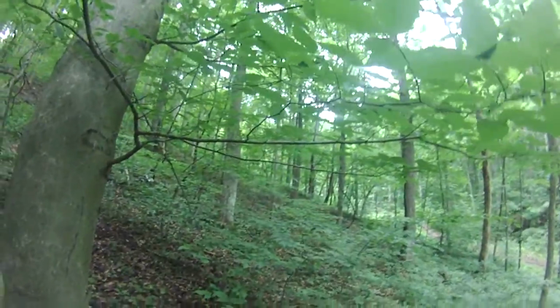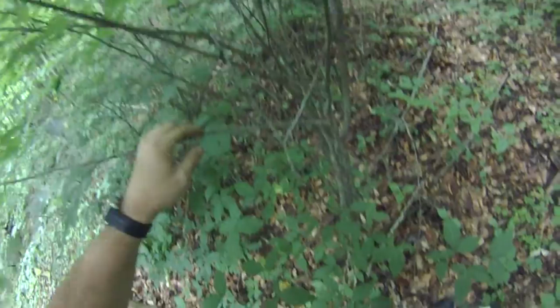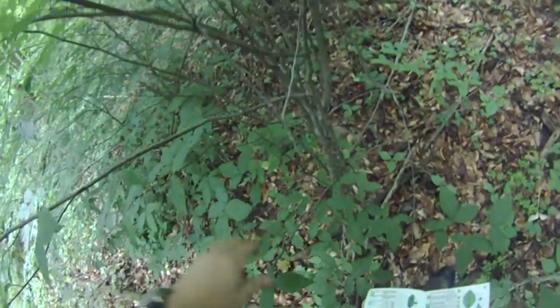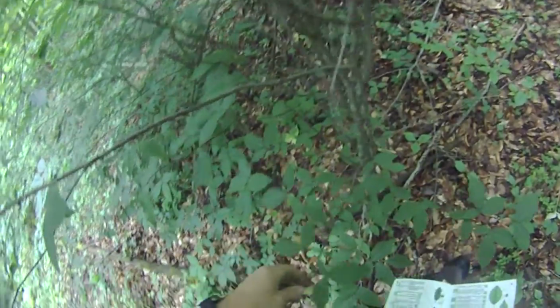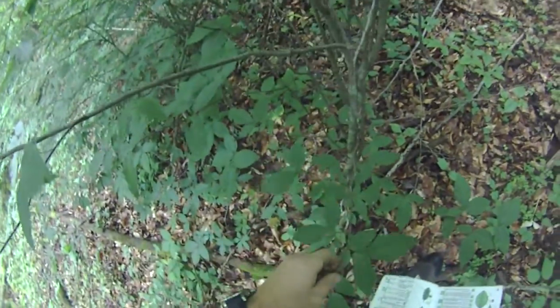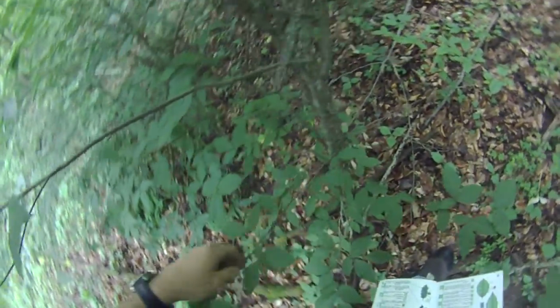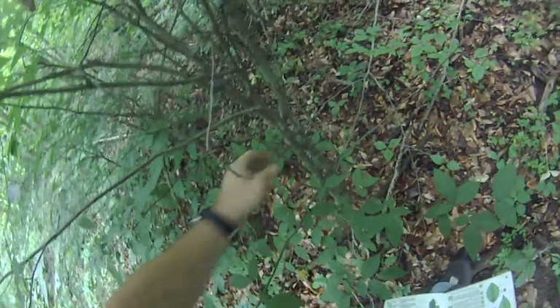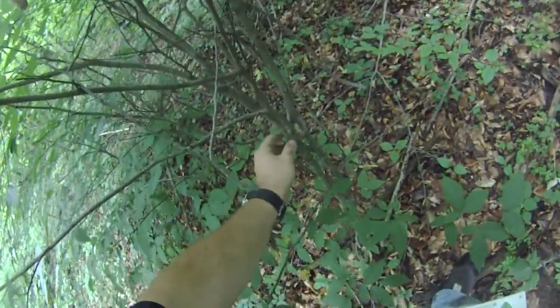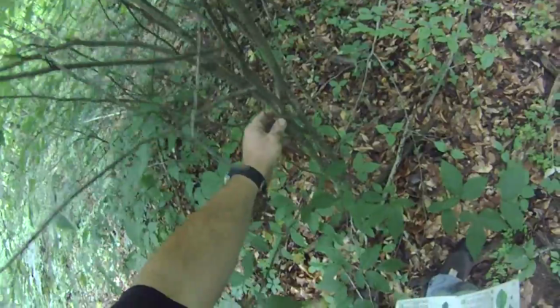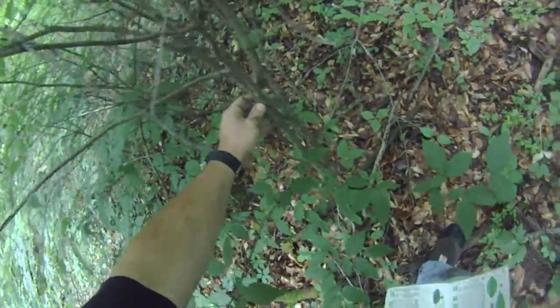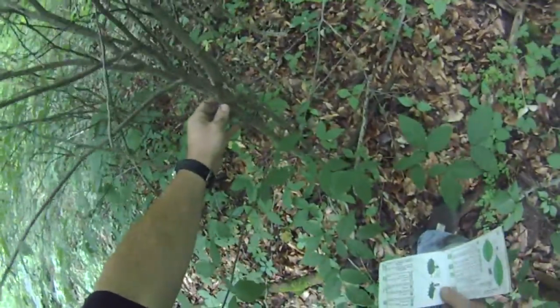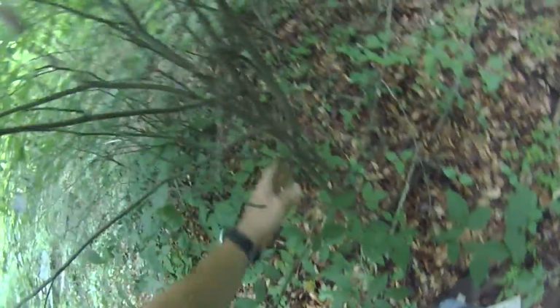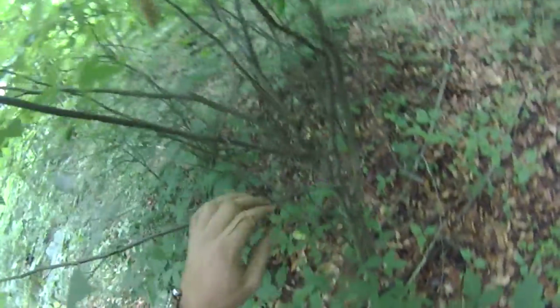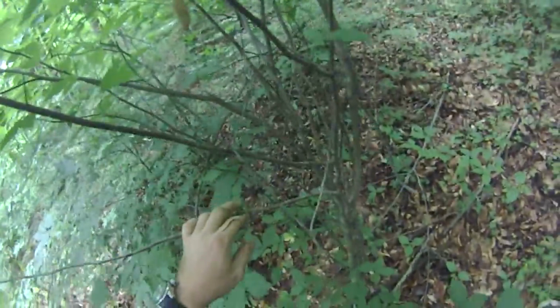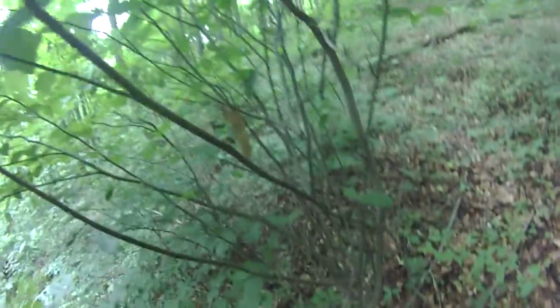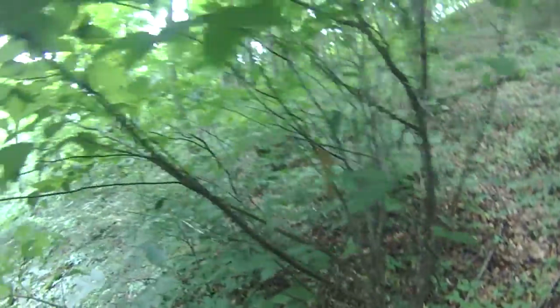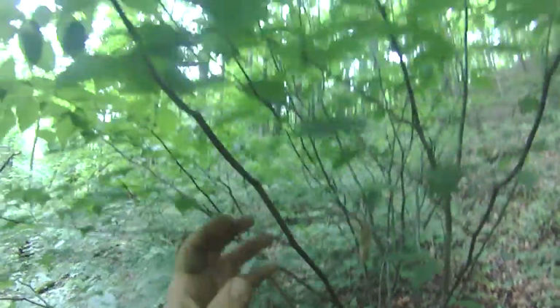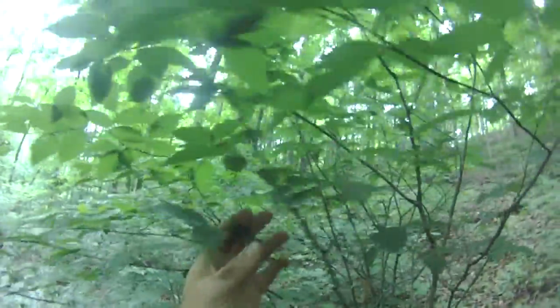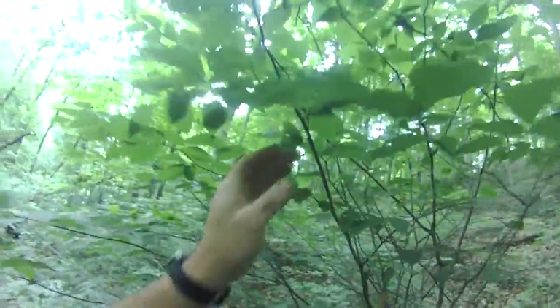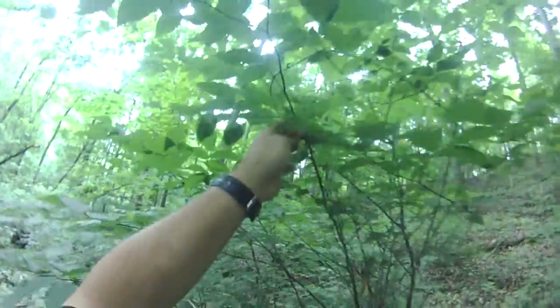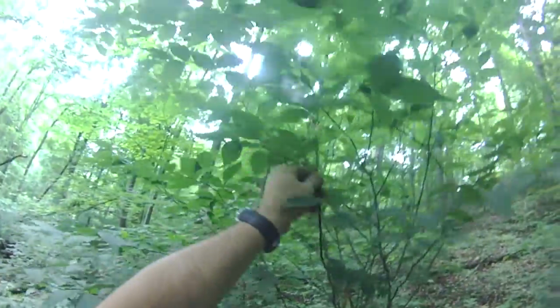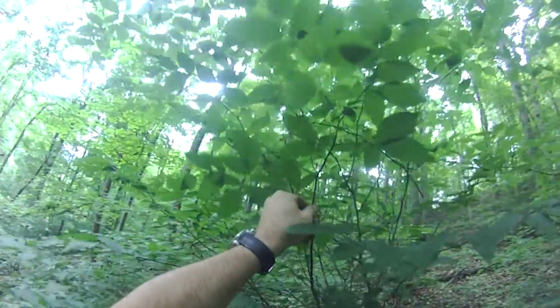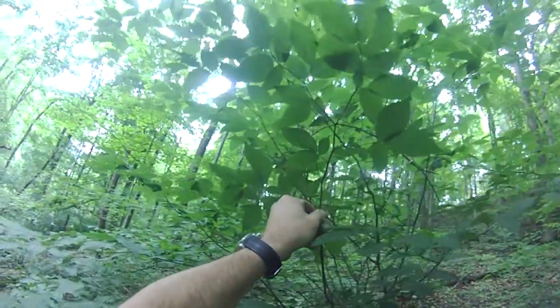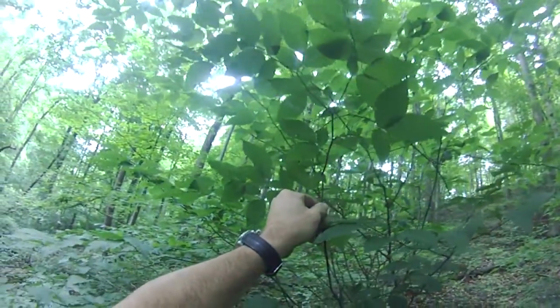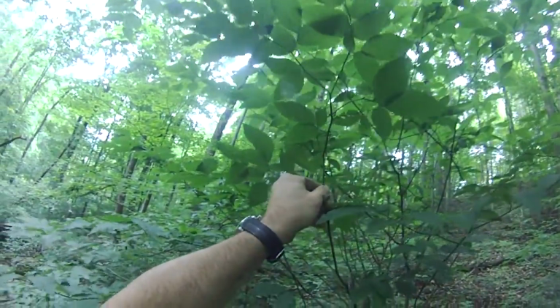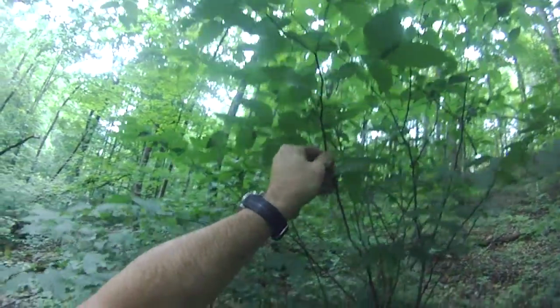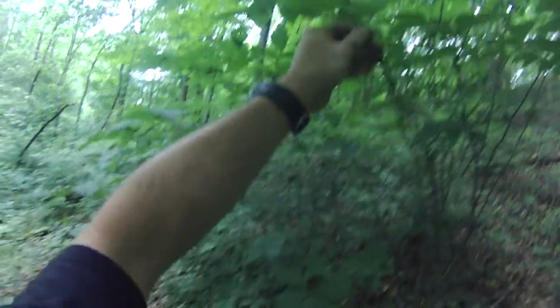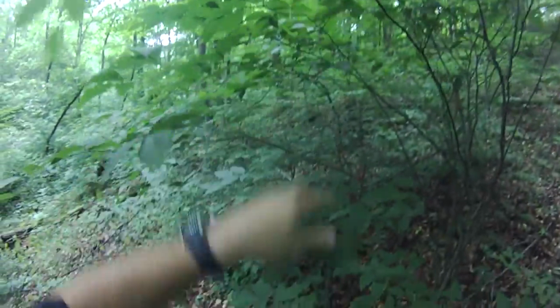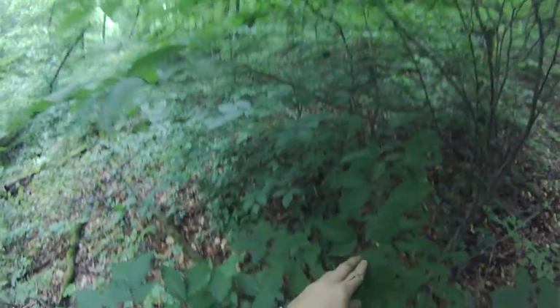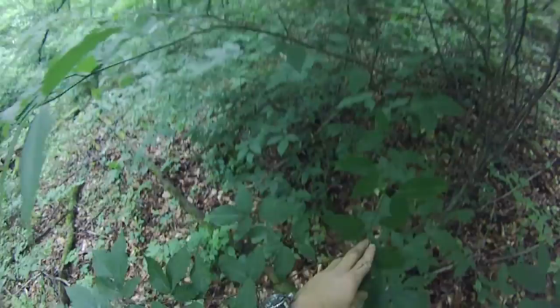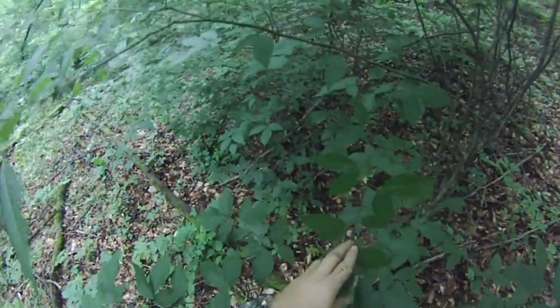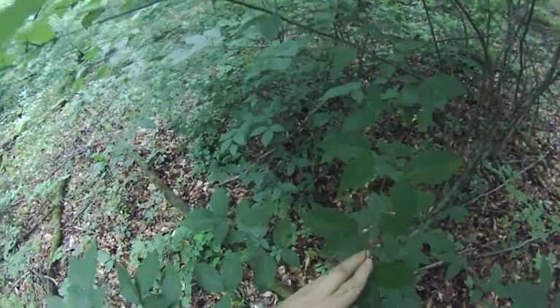This is our young beech here. It has the same whitish bark and alternate branching — American beech.